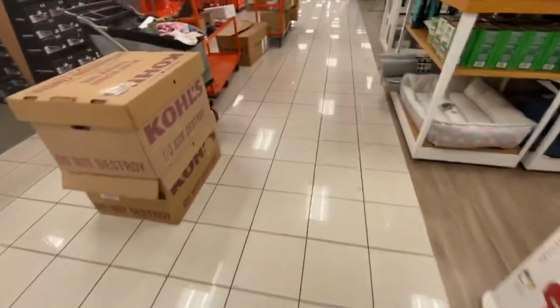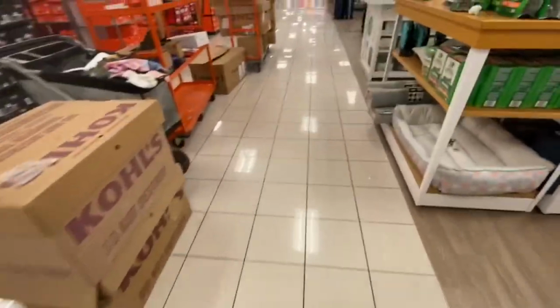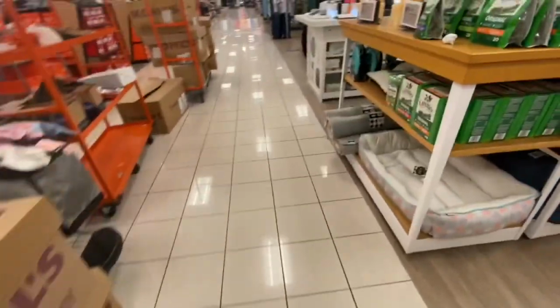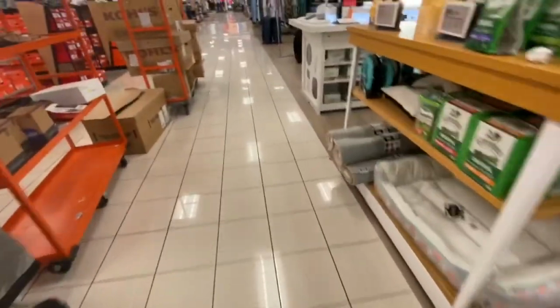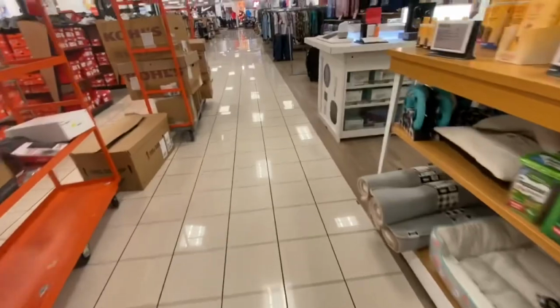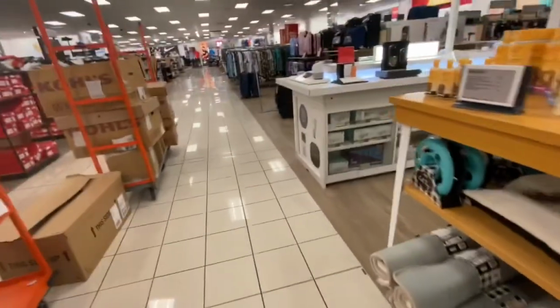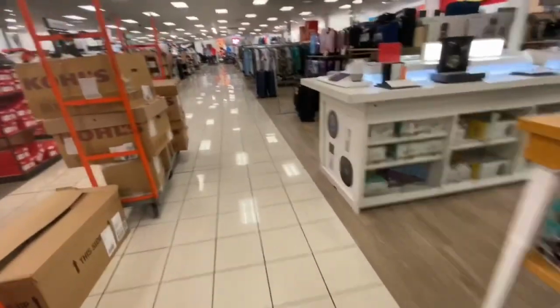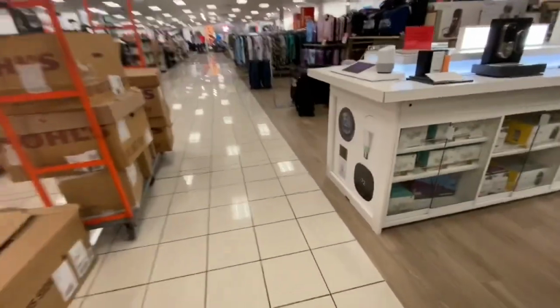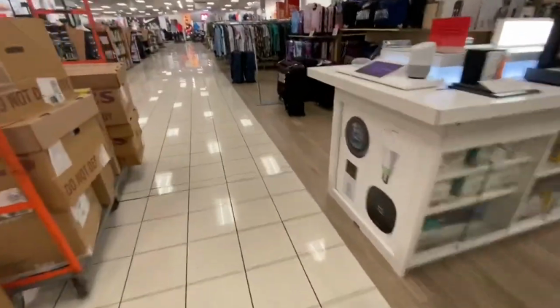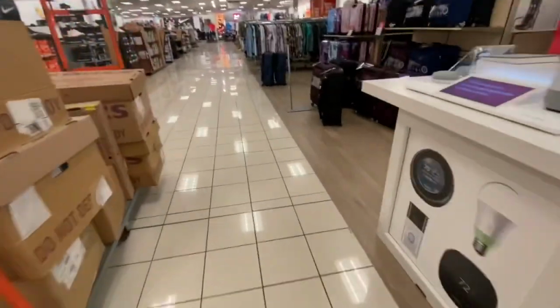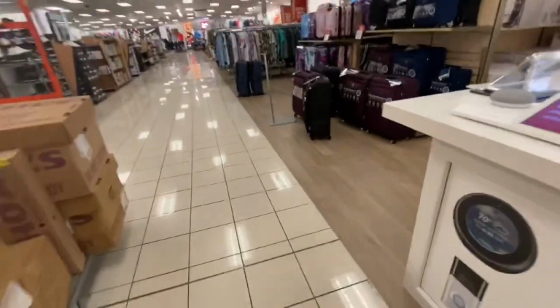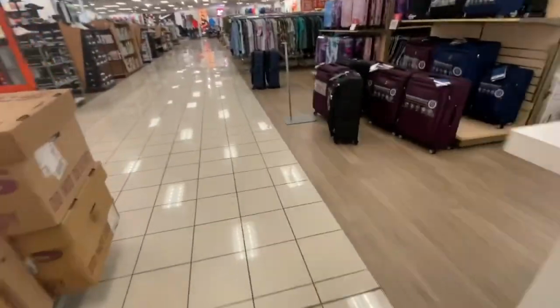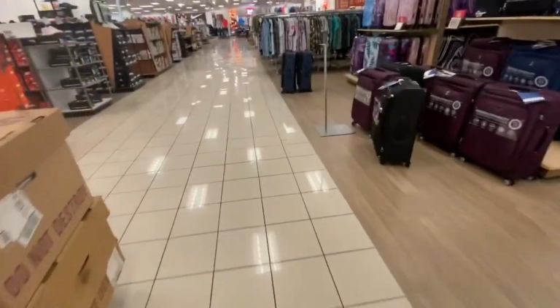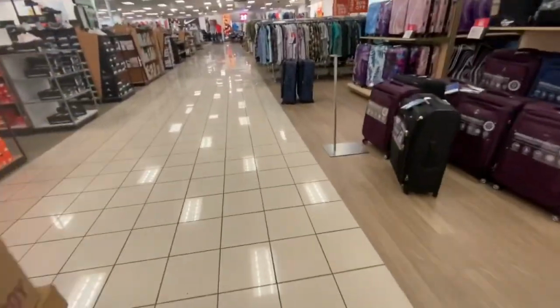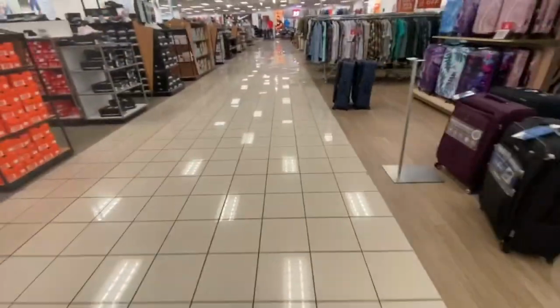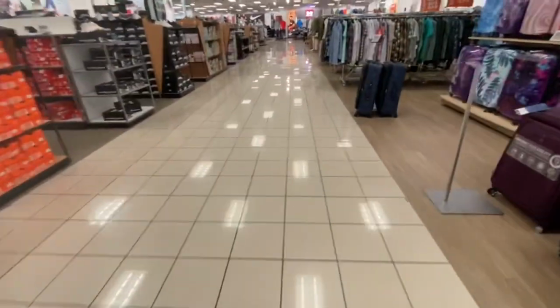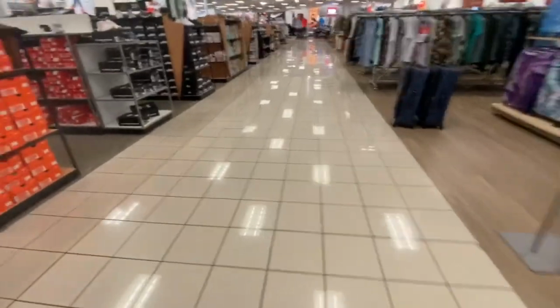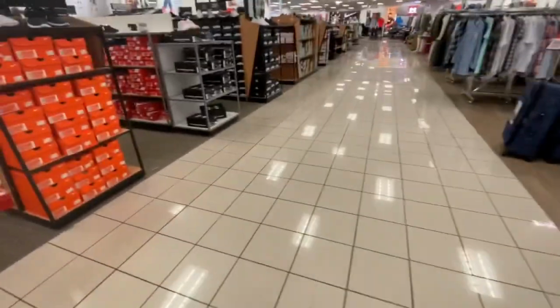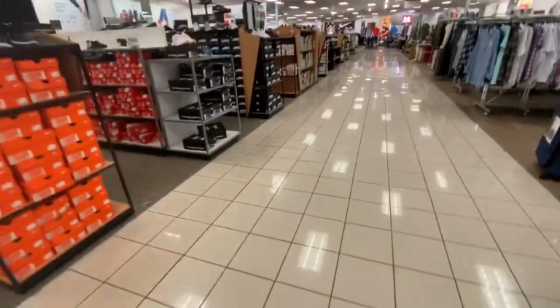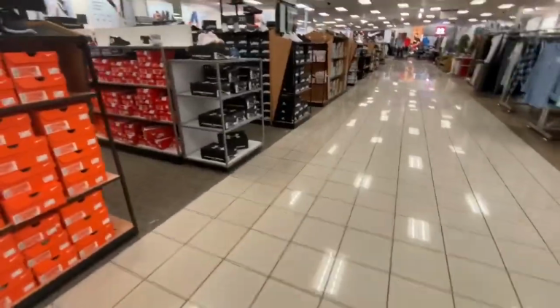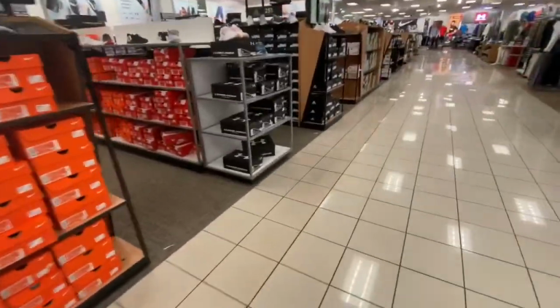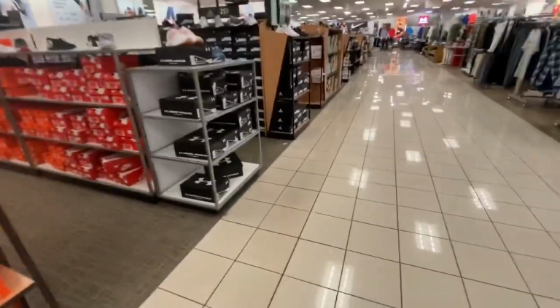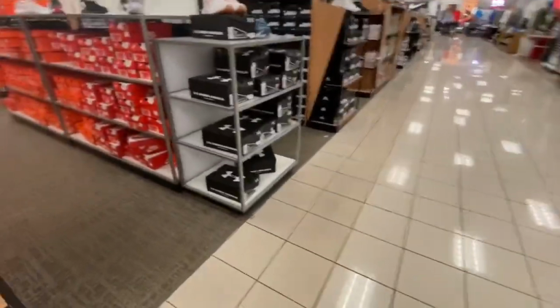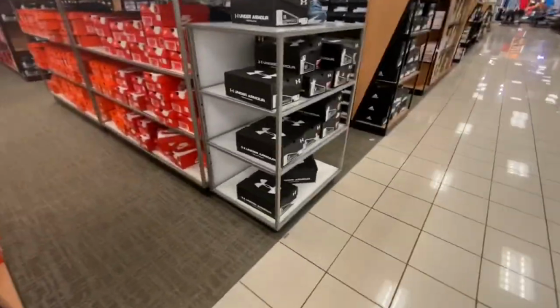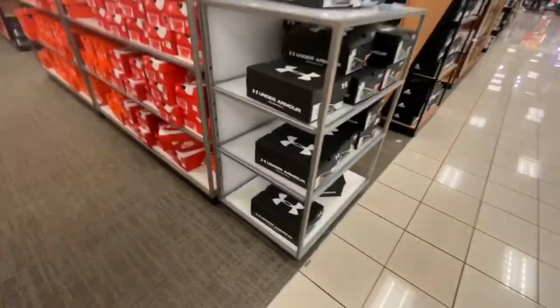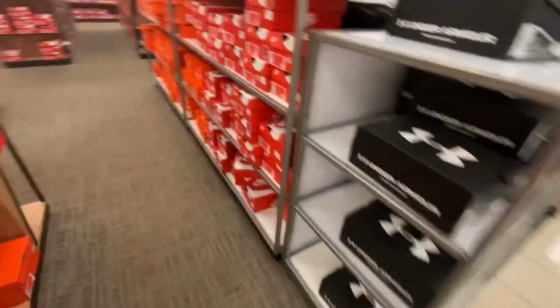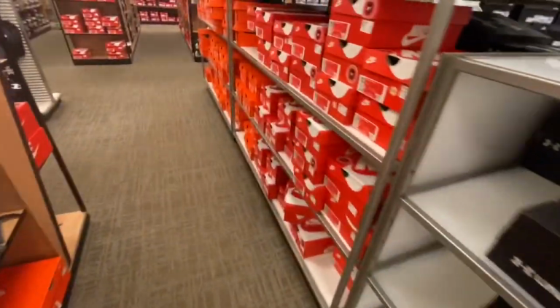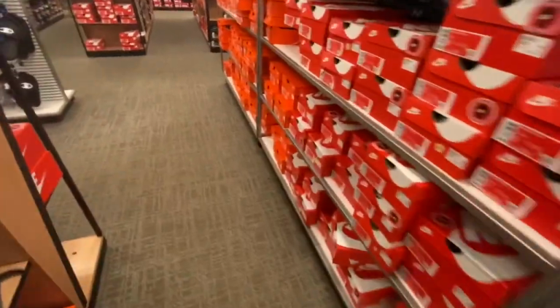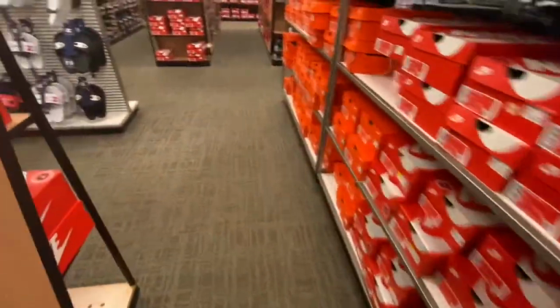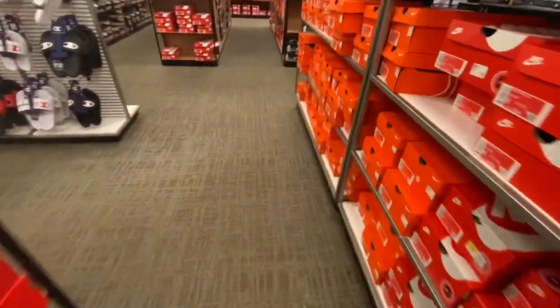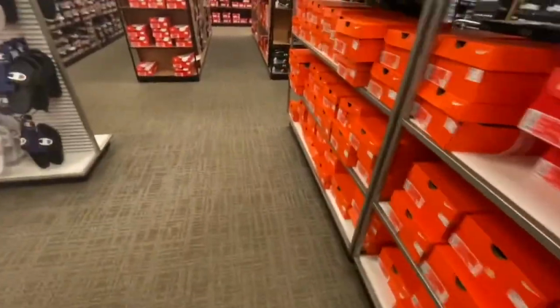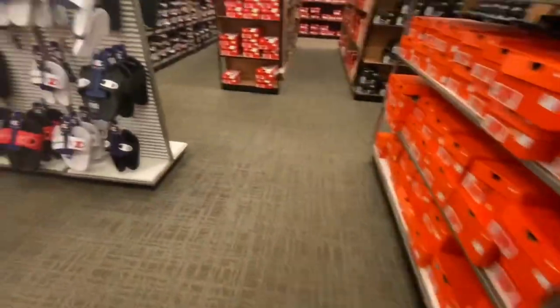Now Kohl's always has some really cute shoes, it's just whether they're on sale or not. Because their prices sometimes are good, but if they're not on sale, they're really not any different than any other place.